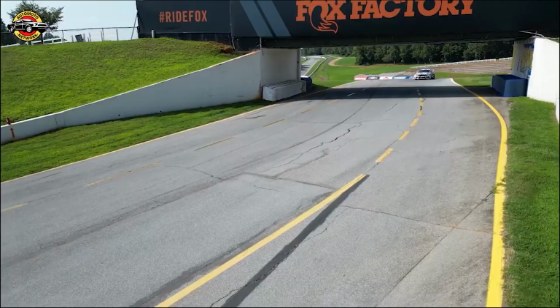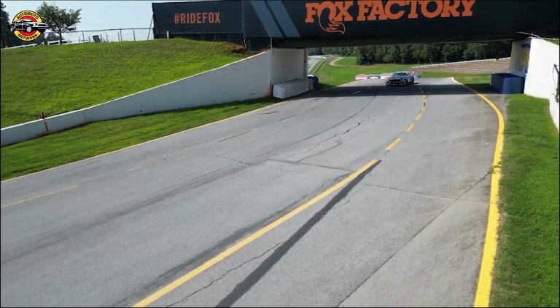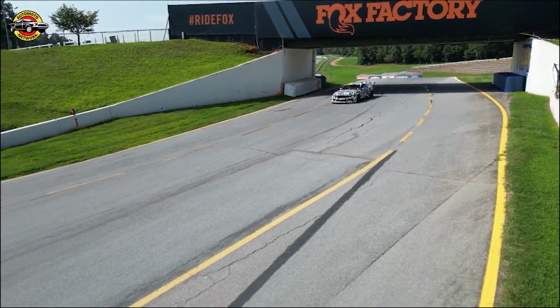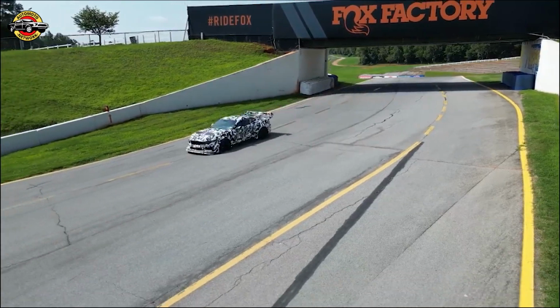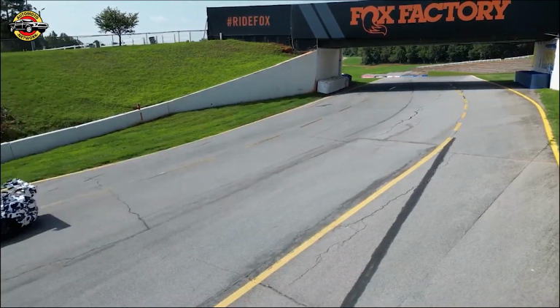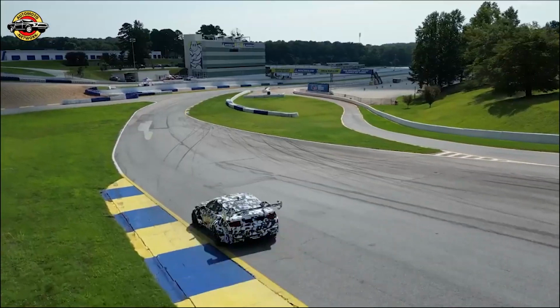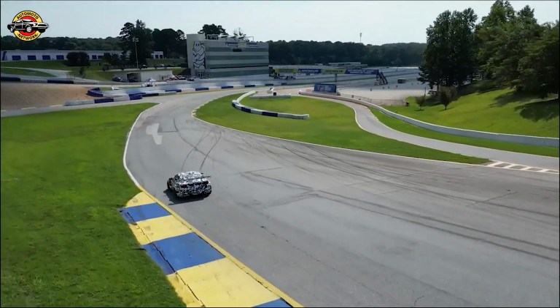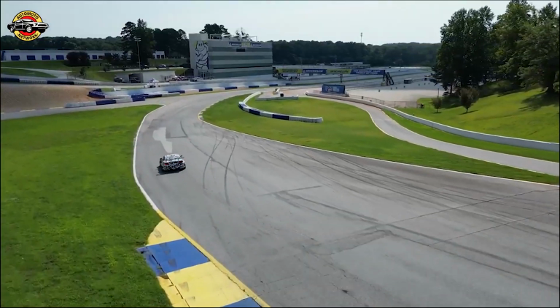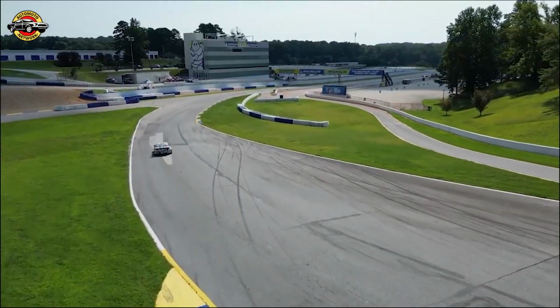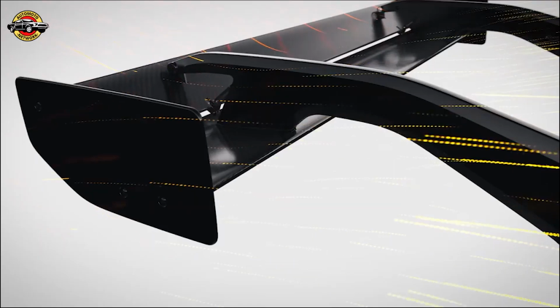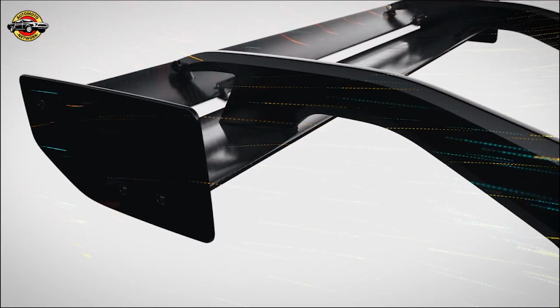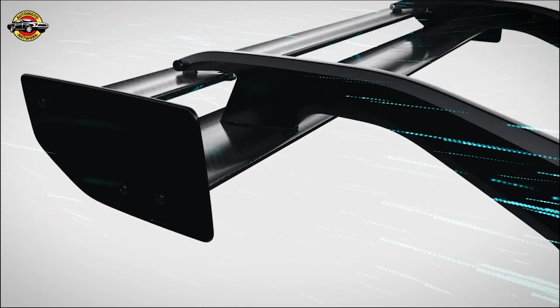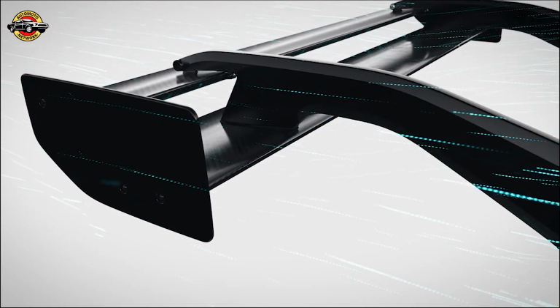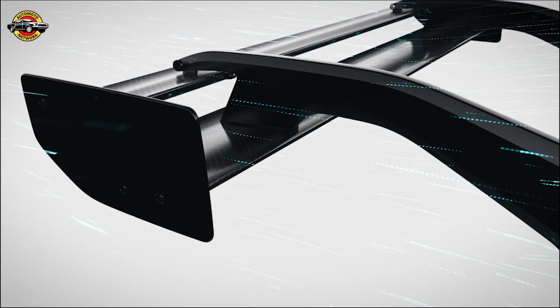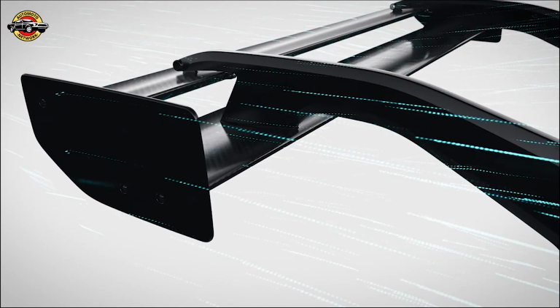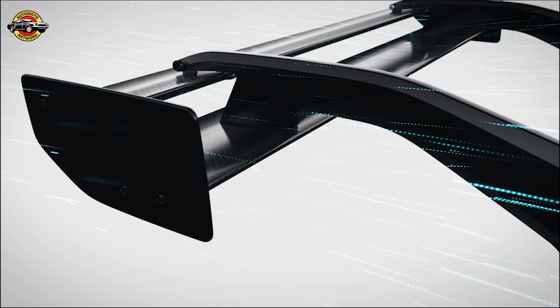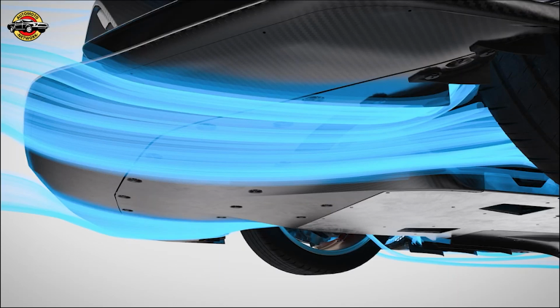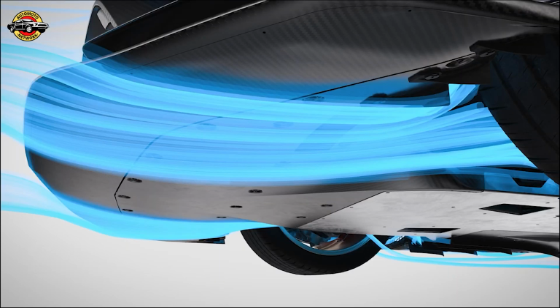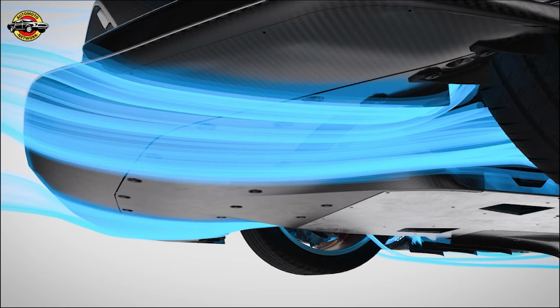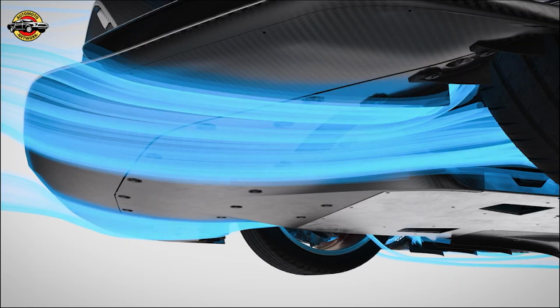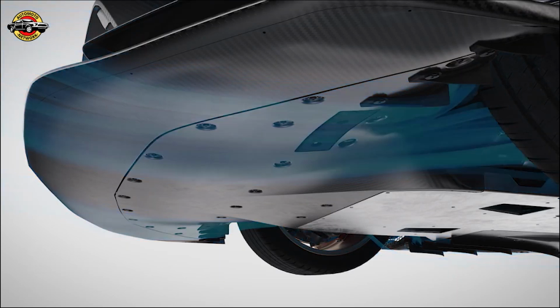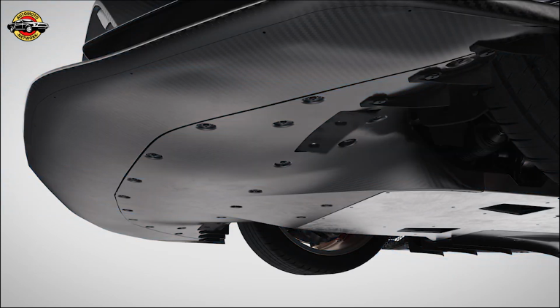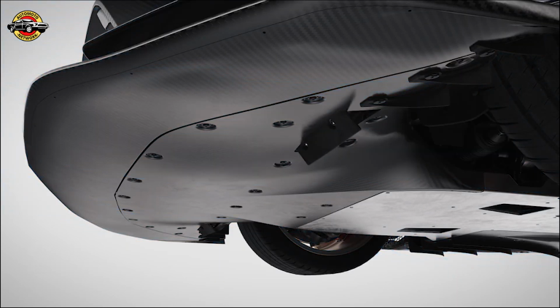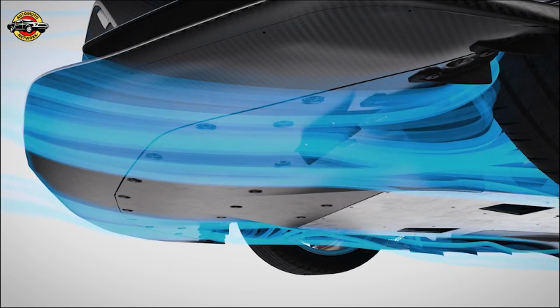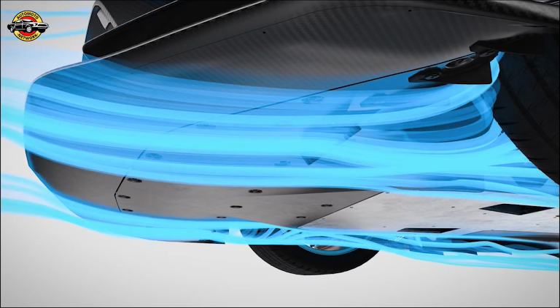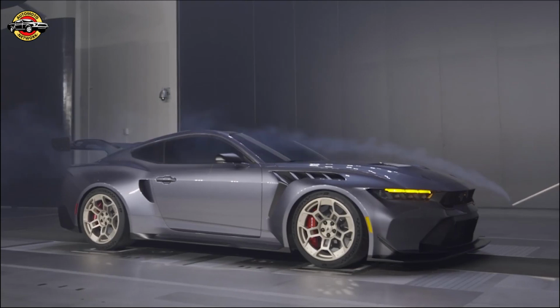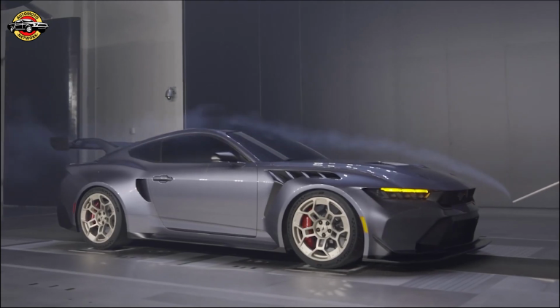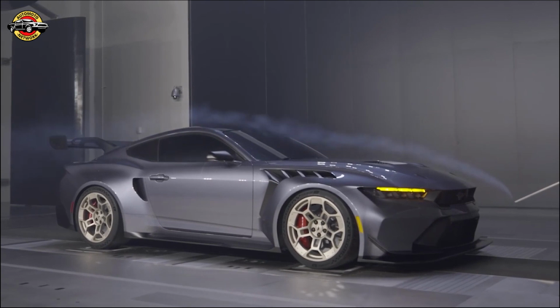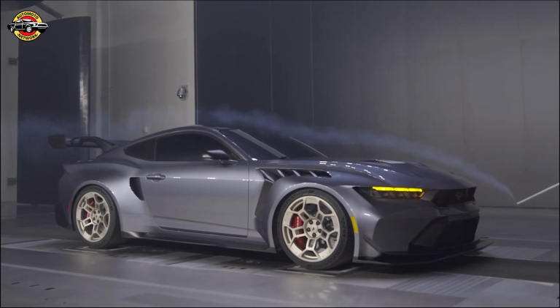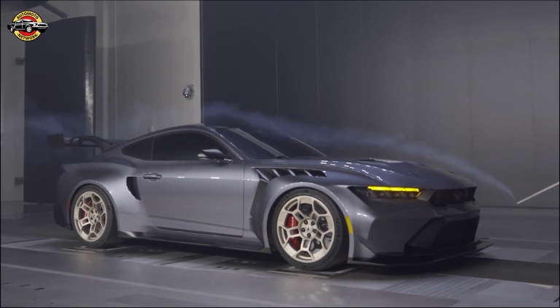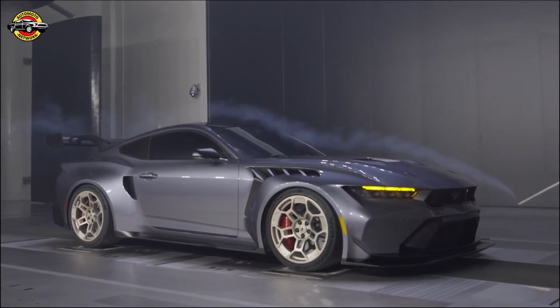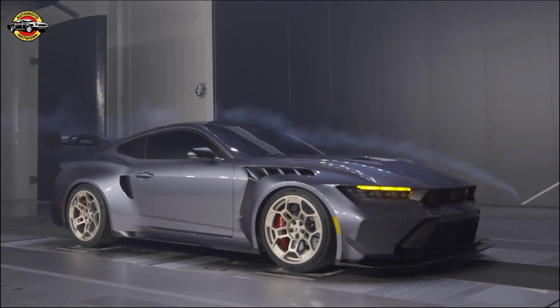When all-out speed is important on the straightaway, the drag reduction system activates, opening the rear wing to reduce drag and downforce. It also opens special front underbody flaps to slow the airflow under the car, decreasing the front downforce so the vehicle remains balanced.